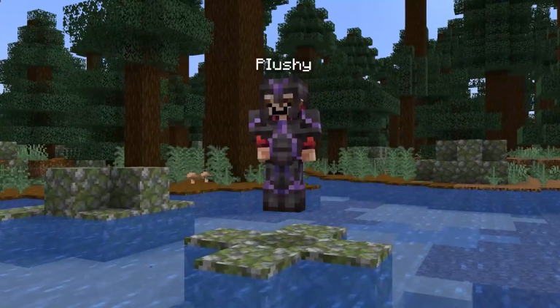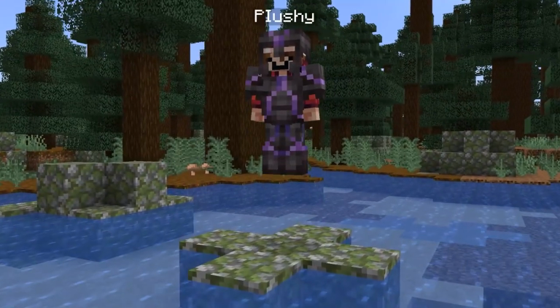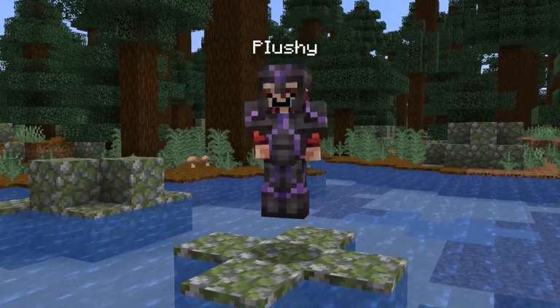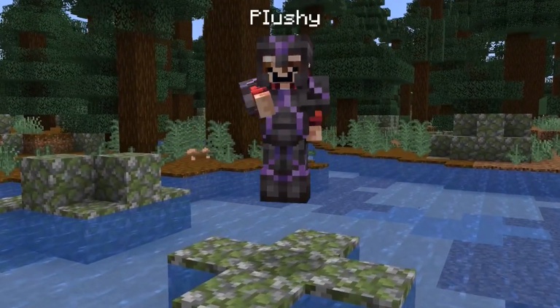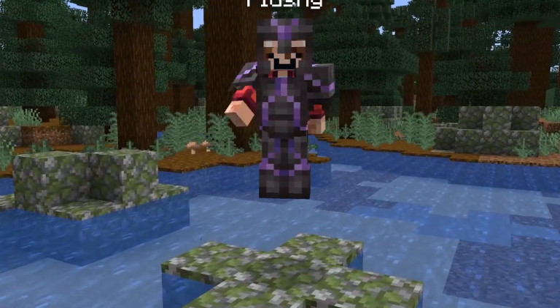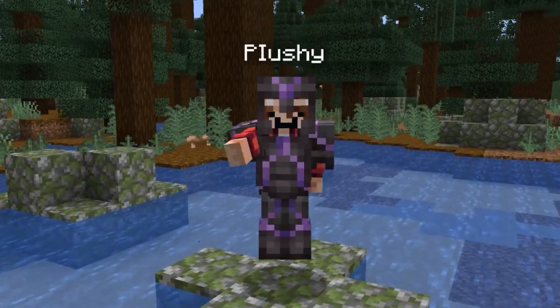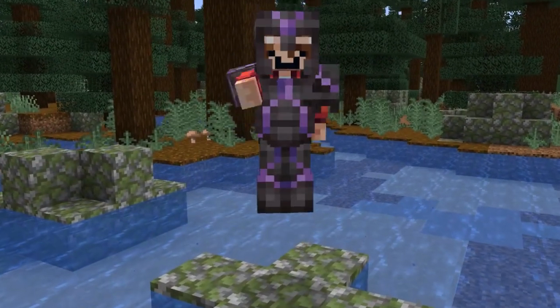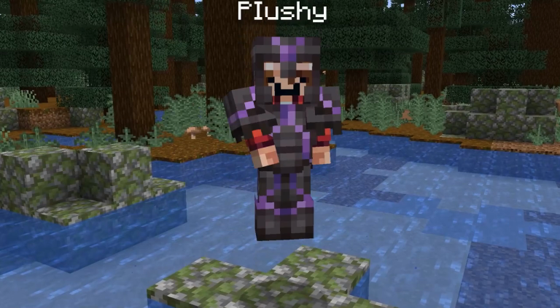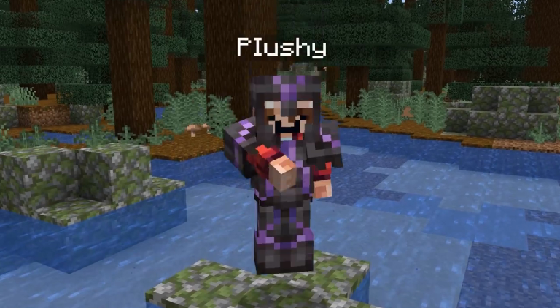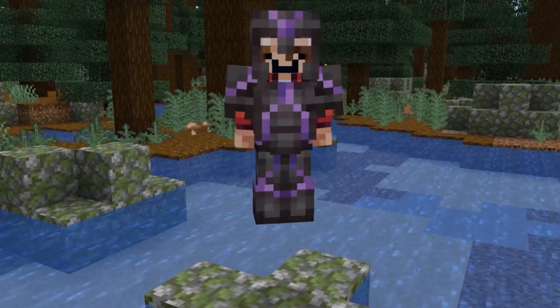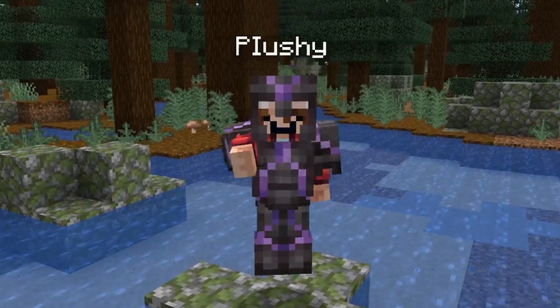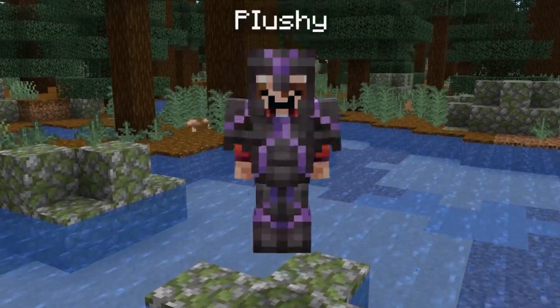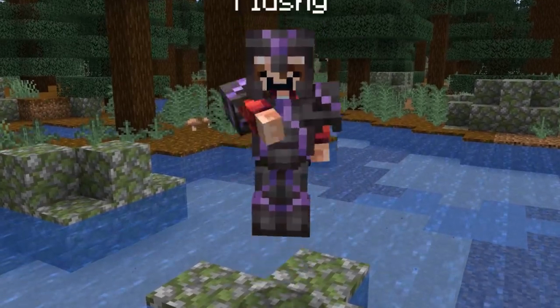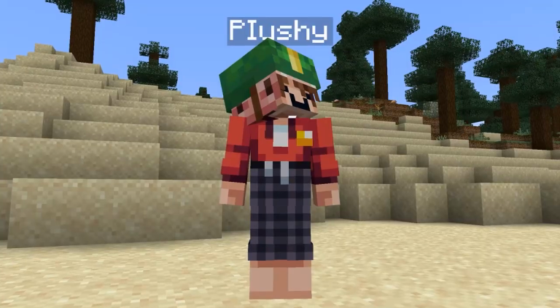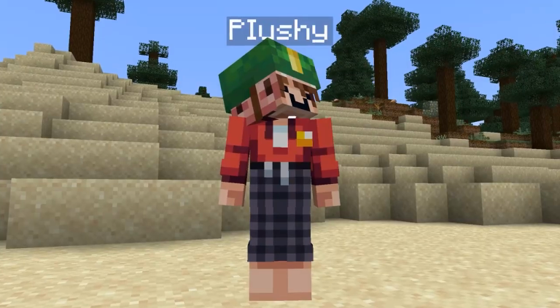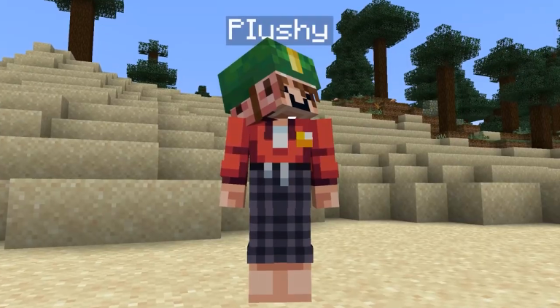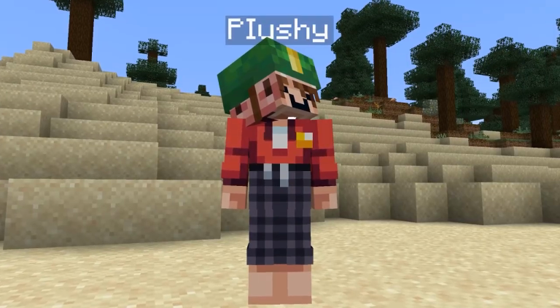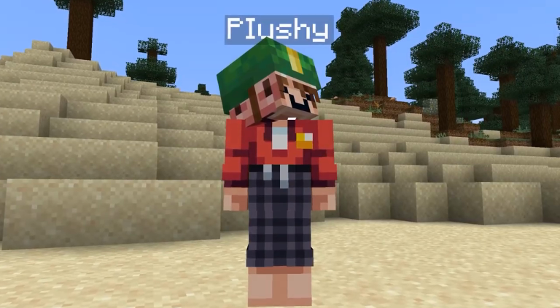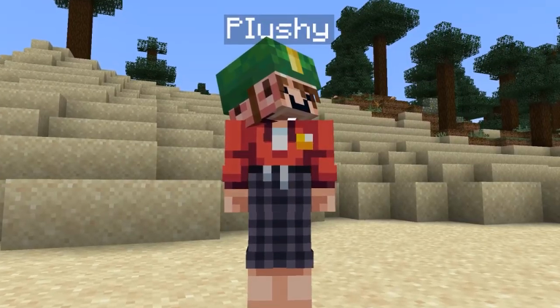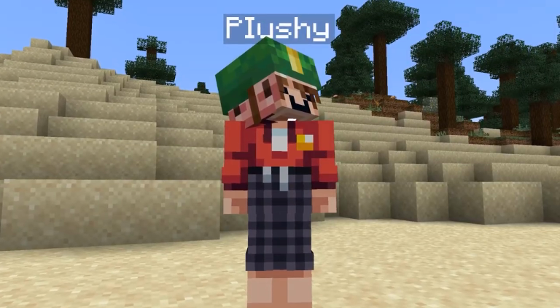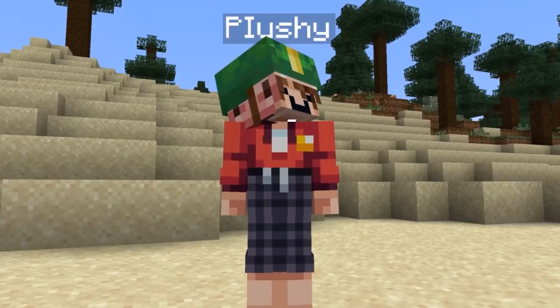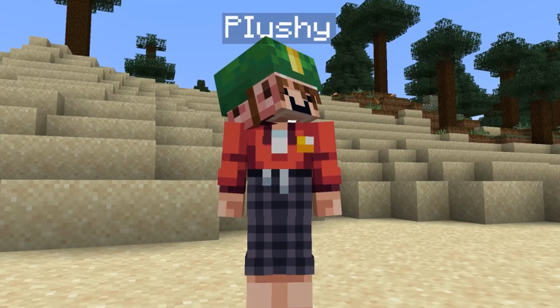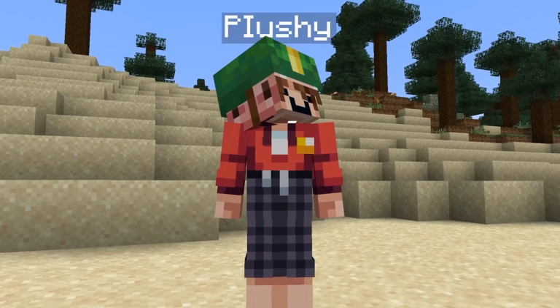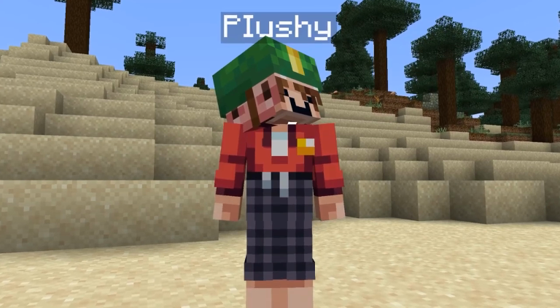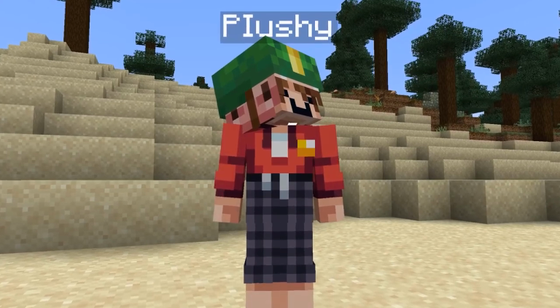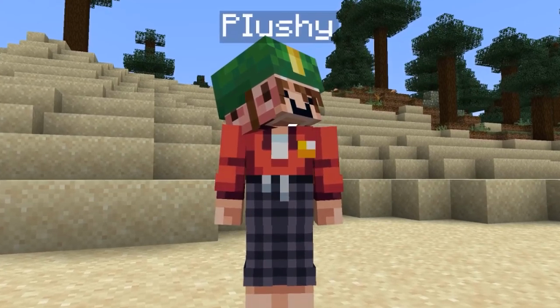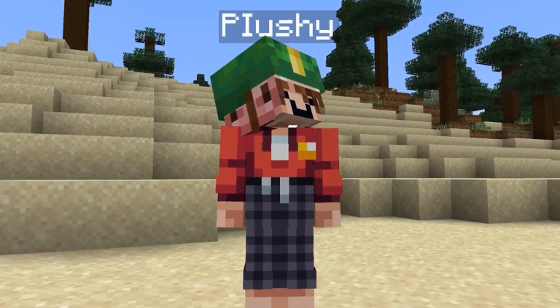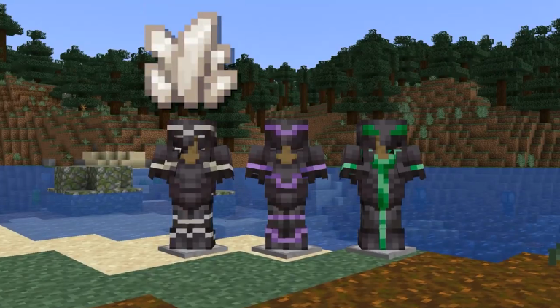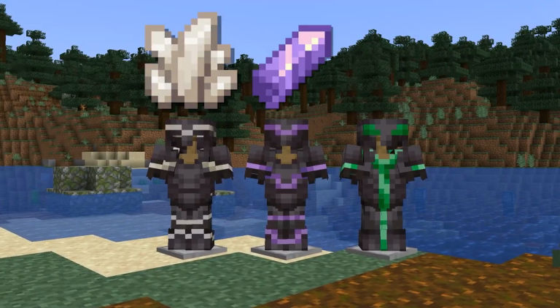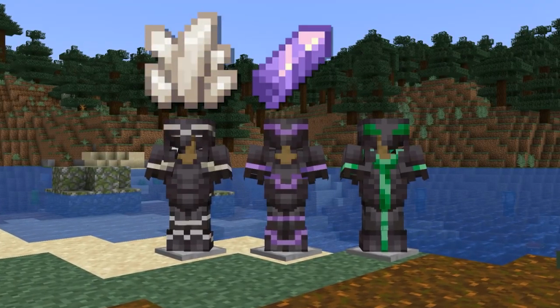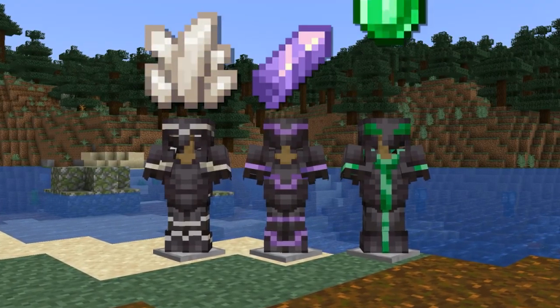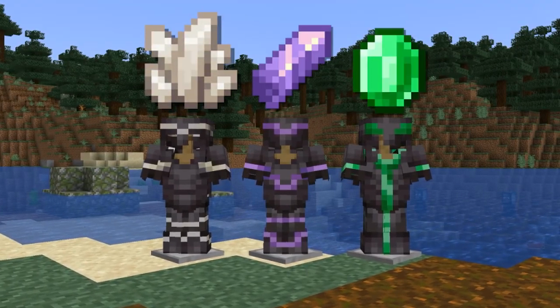Armor Trims are a great and welcome new addition to the brand new update. But what most people don't know is that you can actually put armor trims on turtle helmets, which is a pretty cool touch. You can also use materials that aren't normally used on armor, like quartz, amethyst, and even emeralds.